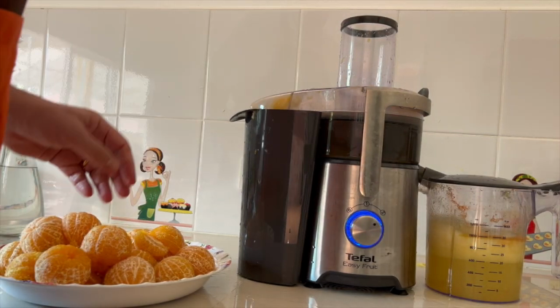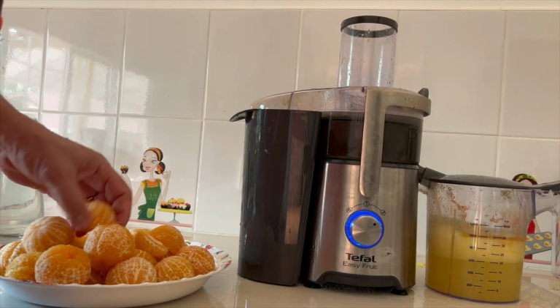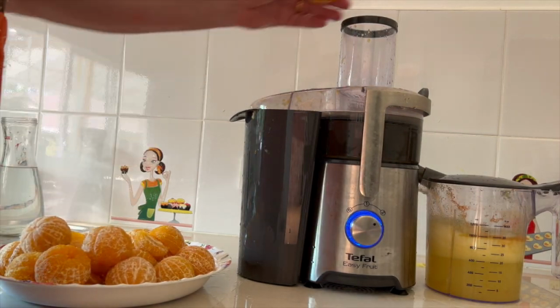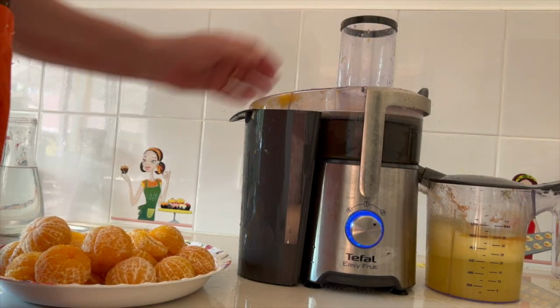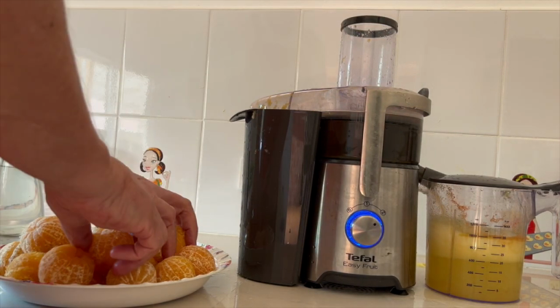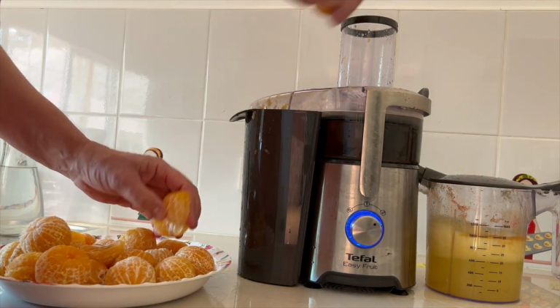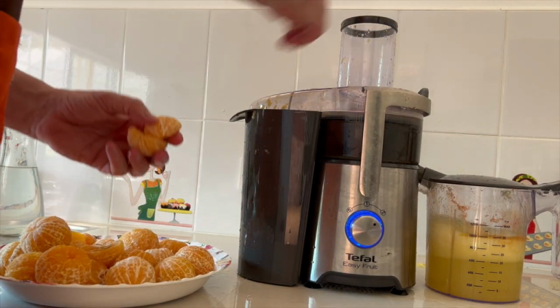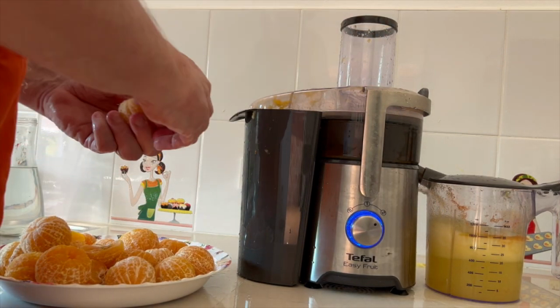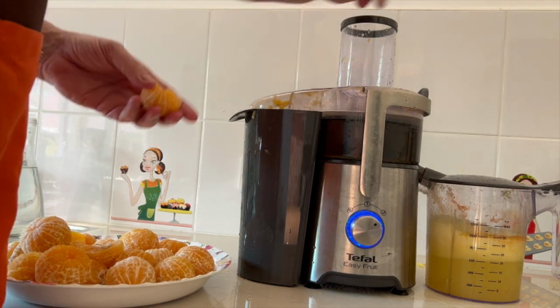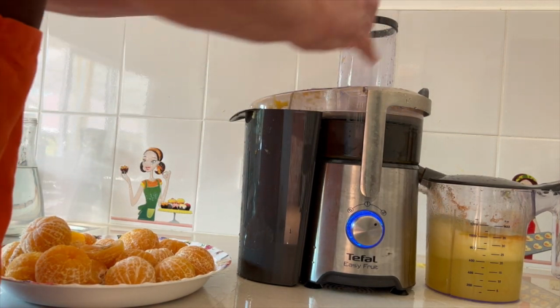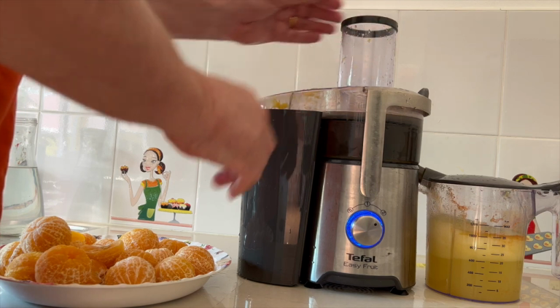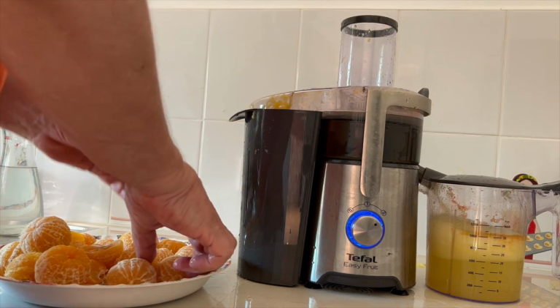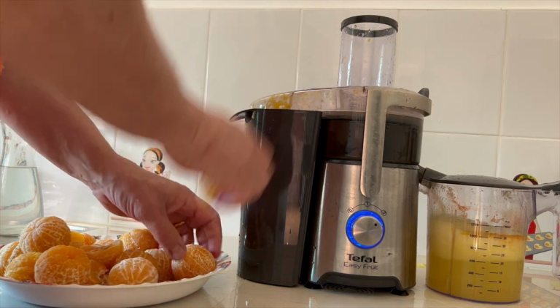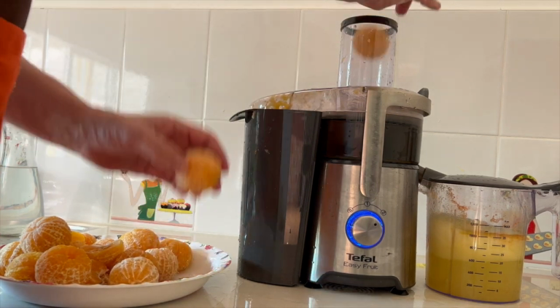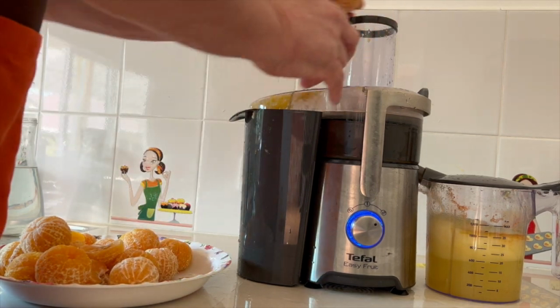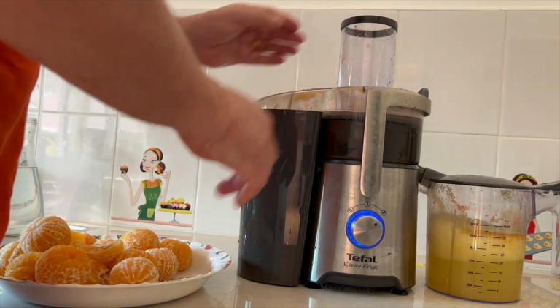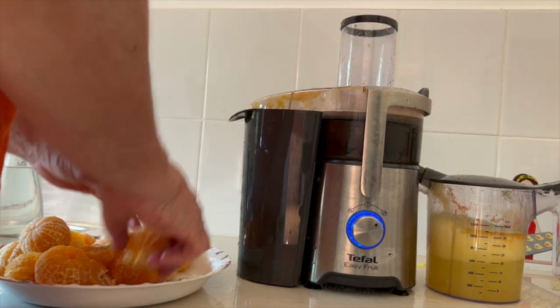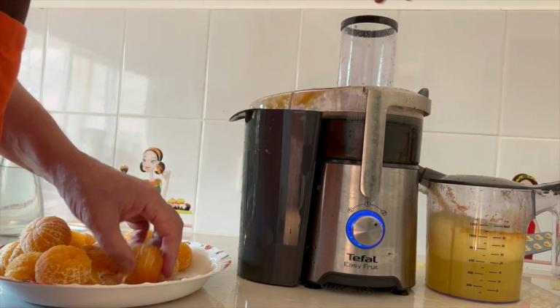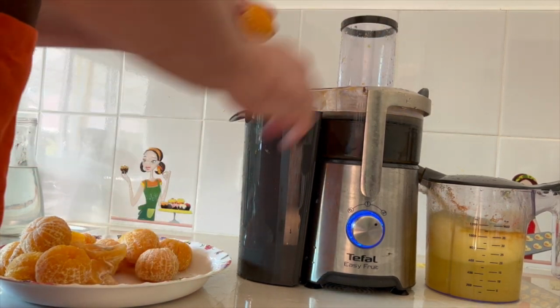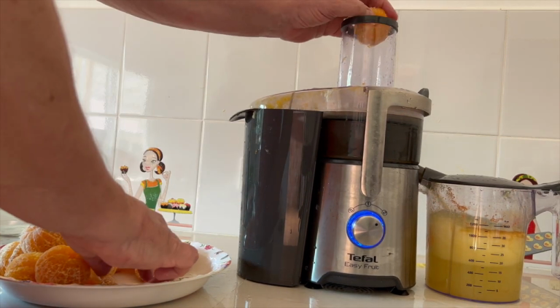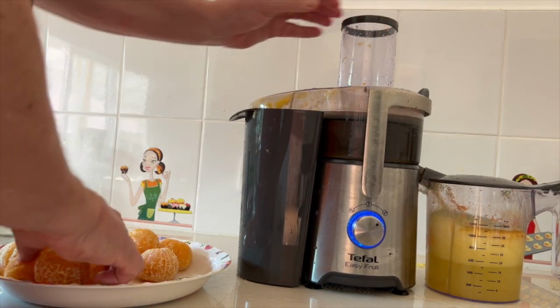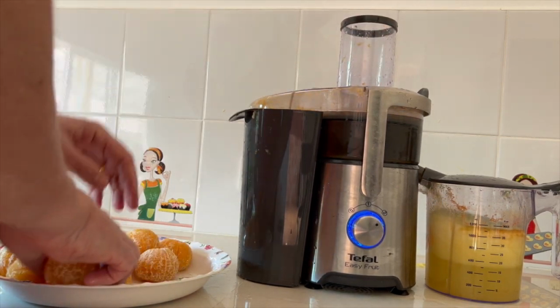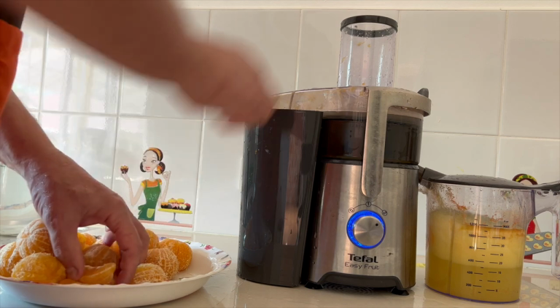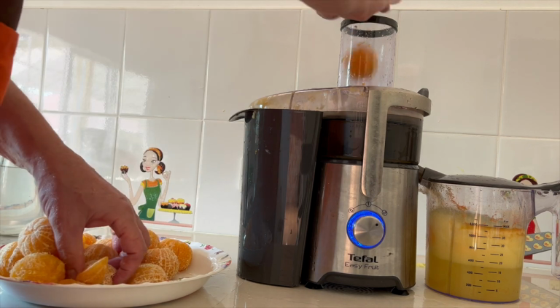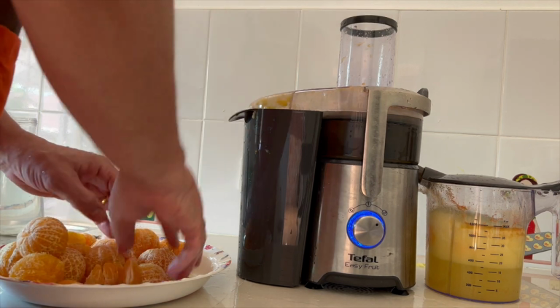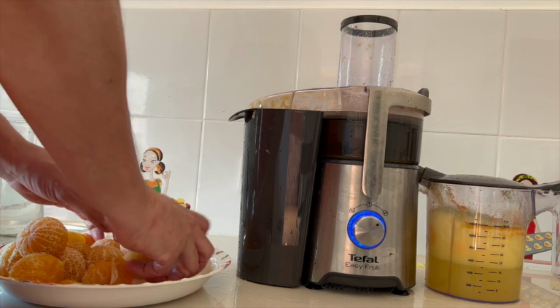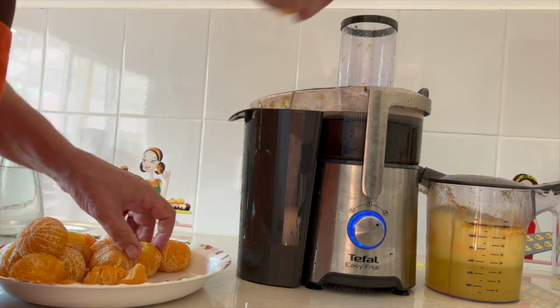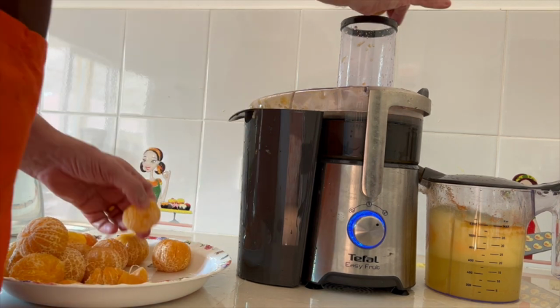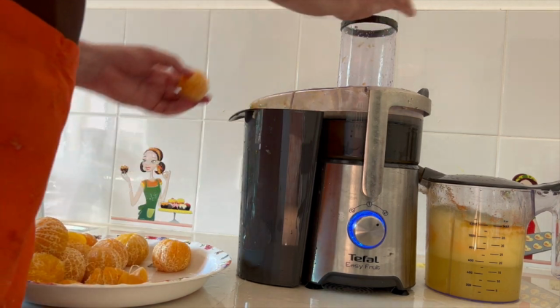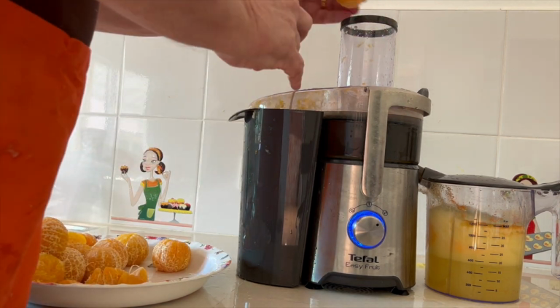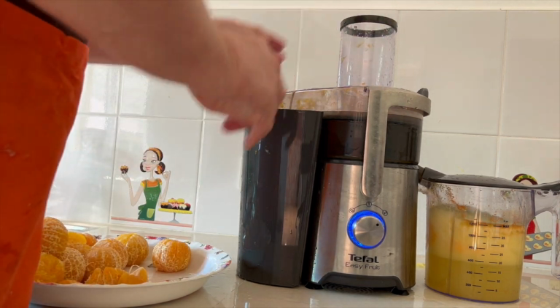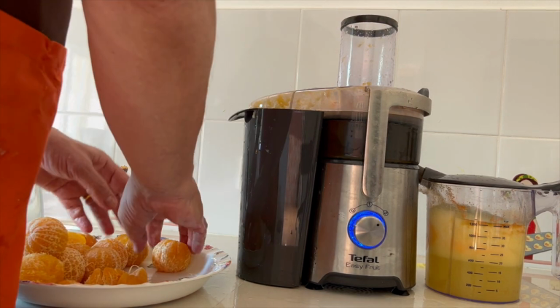Man riner. Dejlig smag og masser af fugt. Prøv at se alle de væske, der er i de her – du kan se det på kanden. Den sparker simpelthen væske ud. Det er helt, helt fantastisk. Og de smager fantastisk godt.